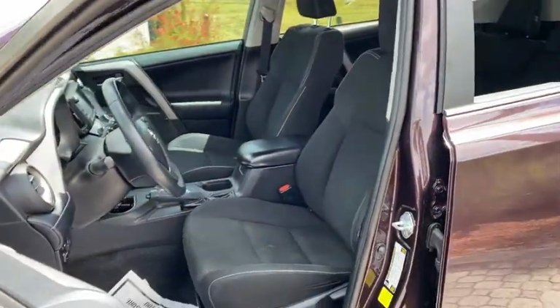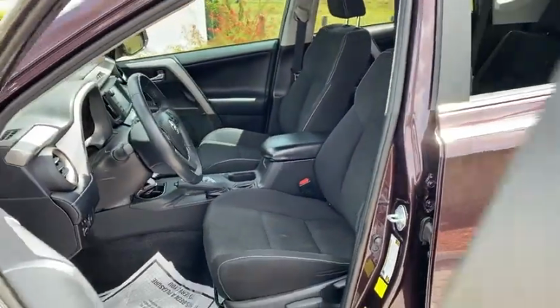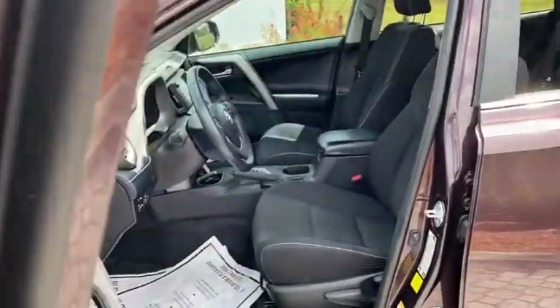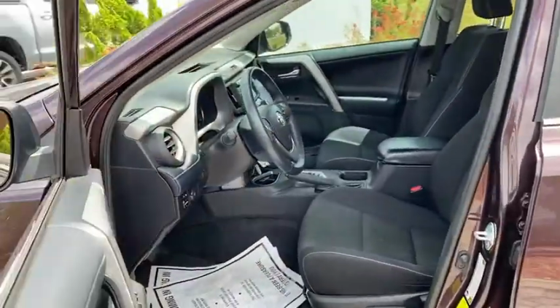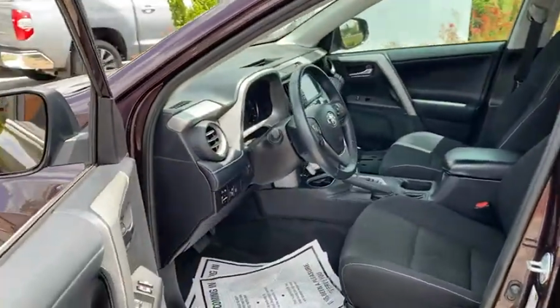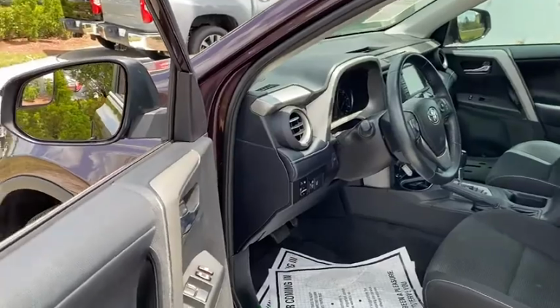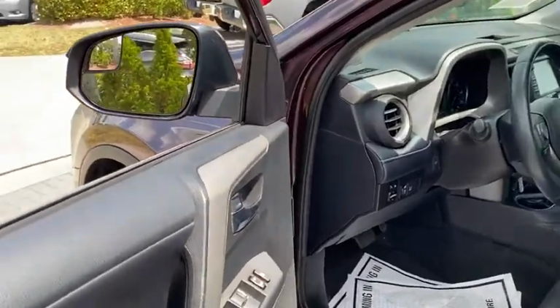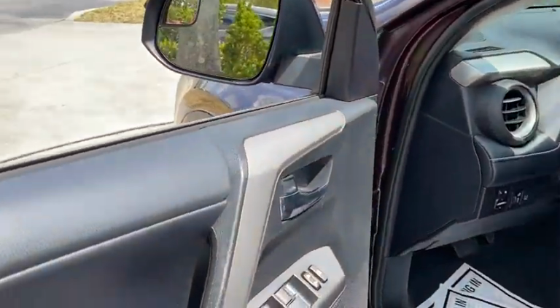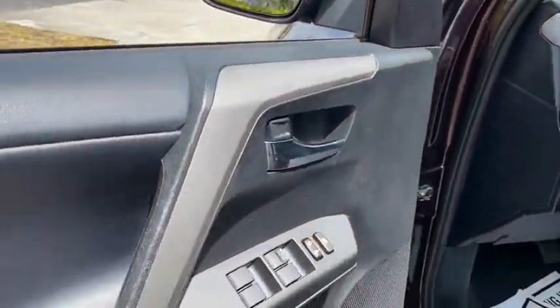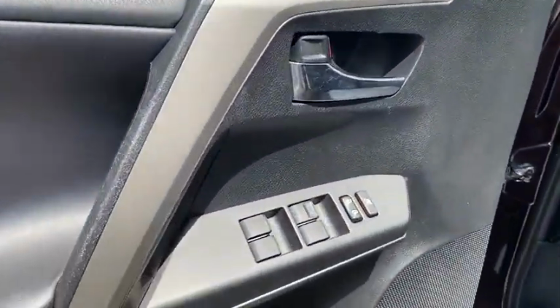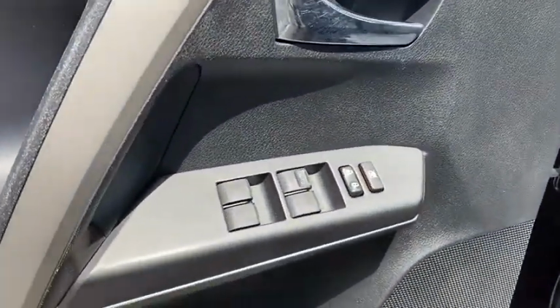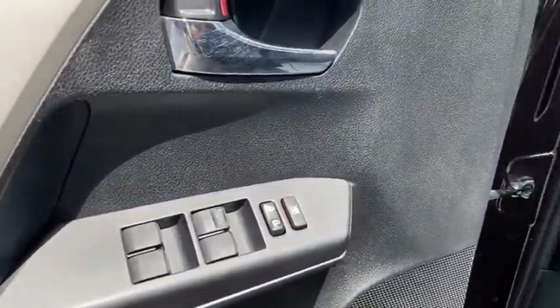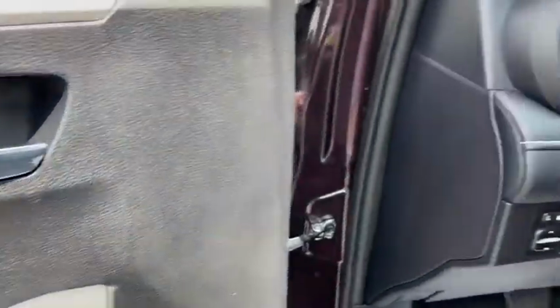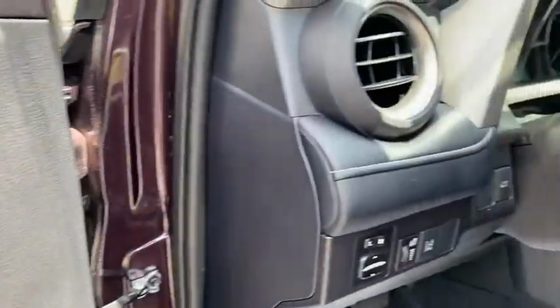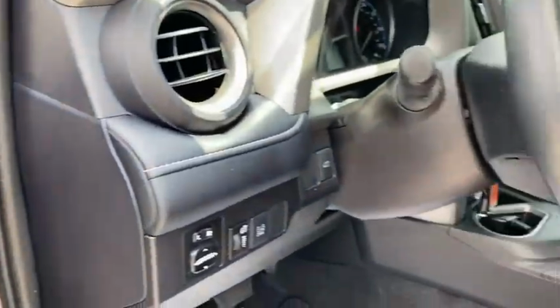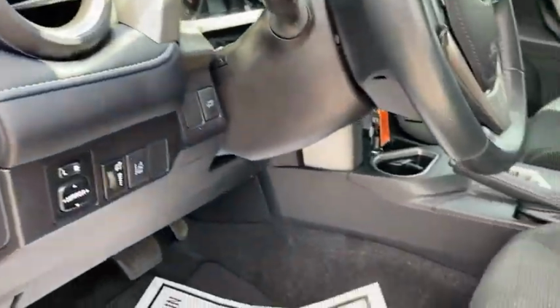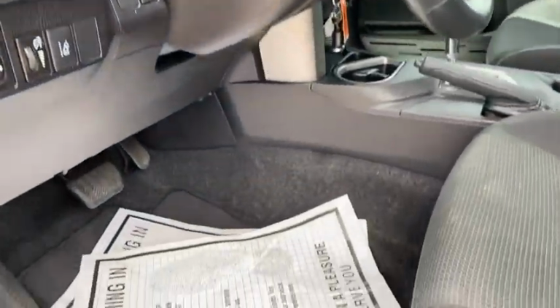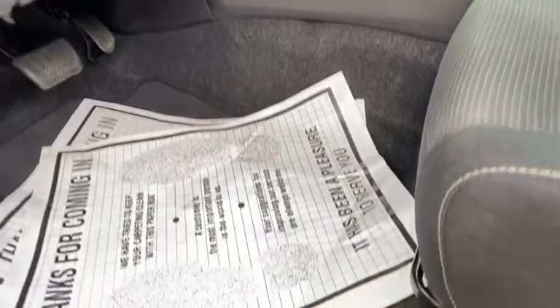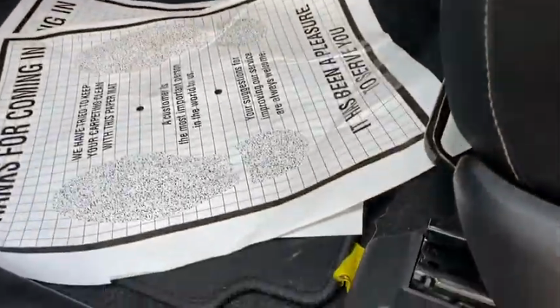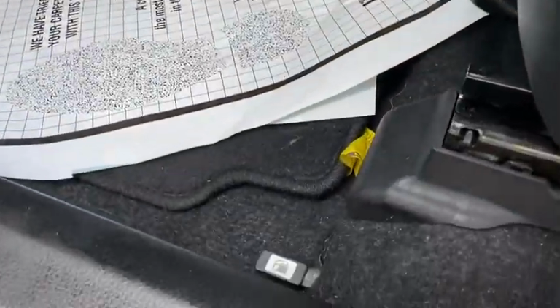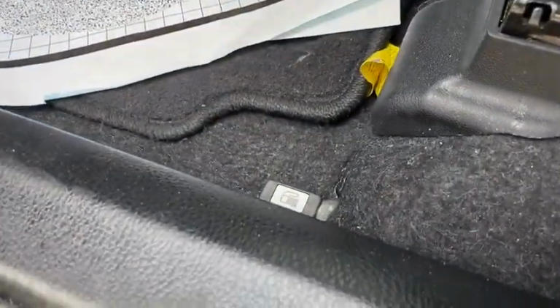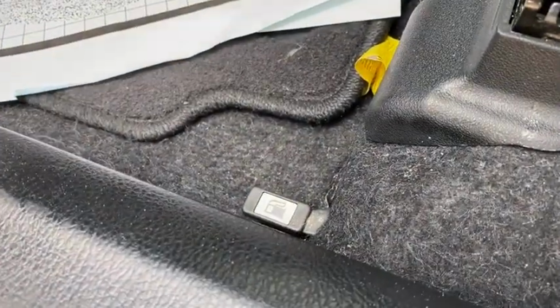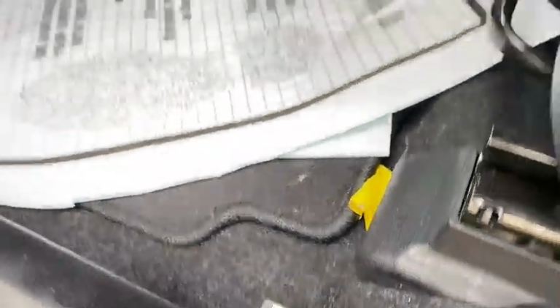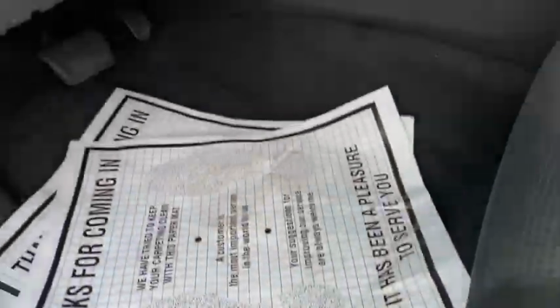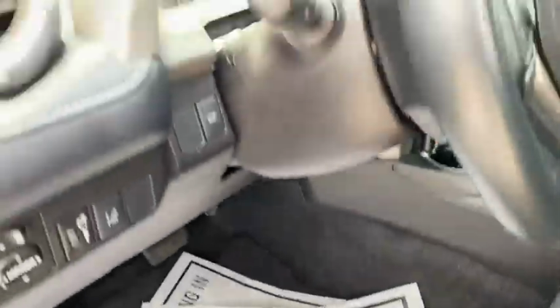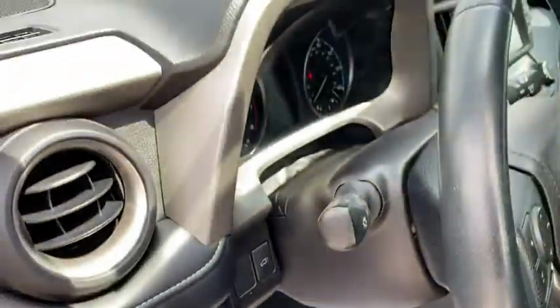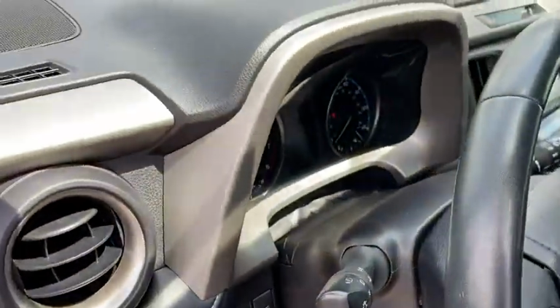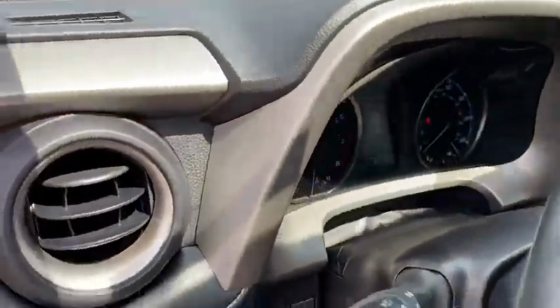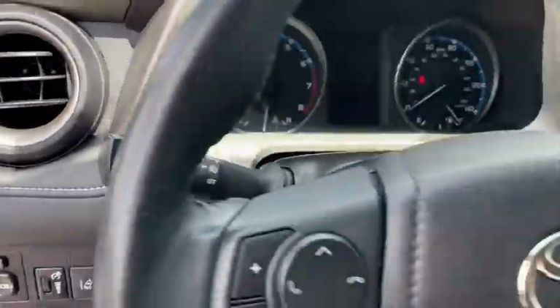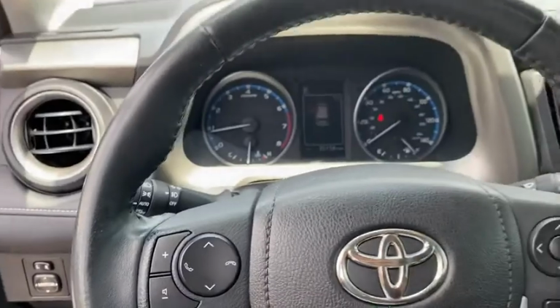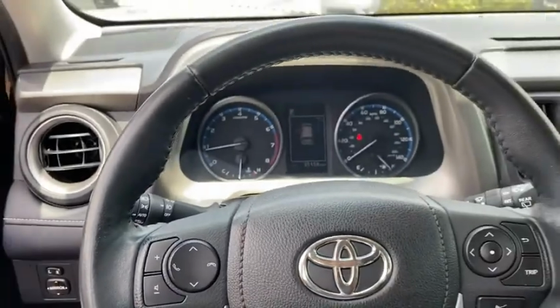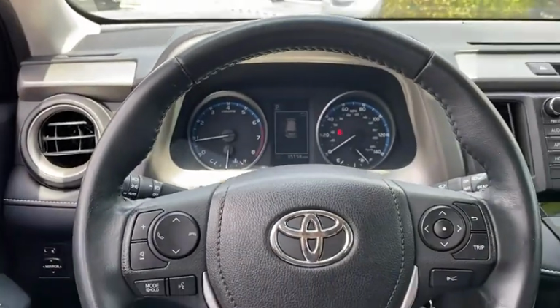Here are some of this vehicle's great options: traction control, dual airbags, leather-wrapped steering wheel, alloy wheels, power steering, cruise control, four-wheel disc brakes, electronic stability control, CD player, fog lights.